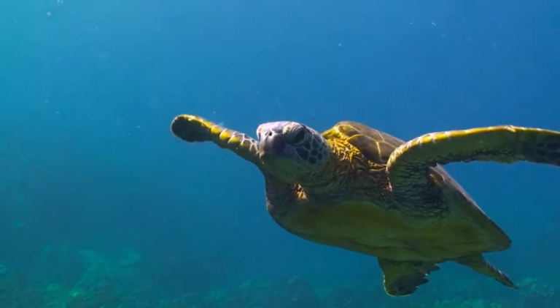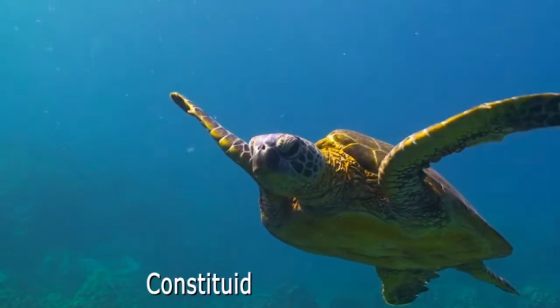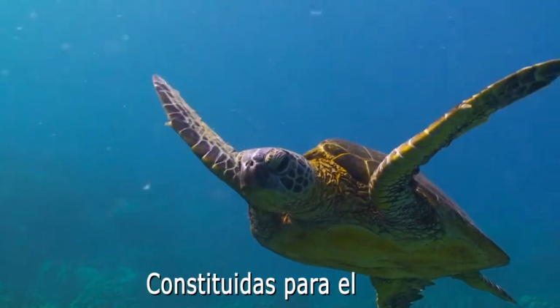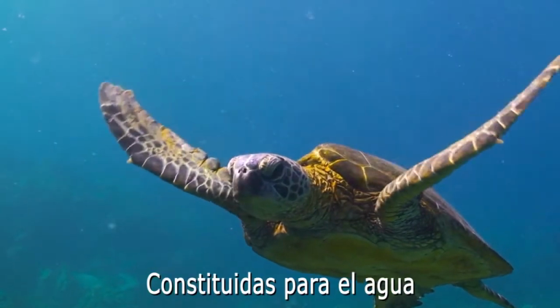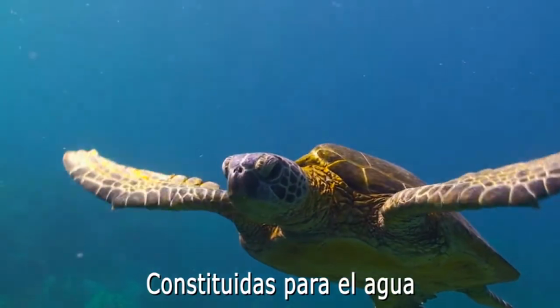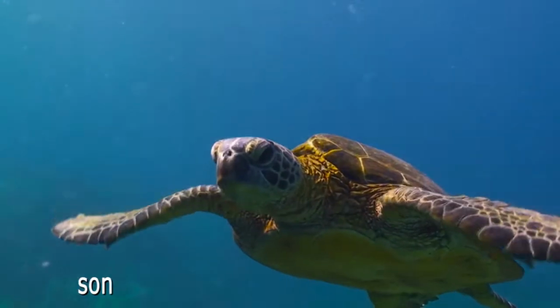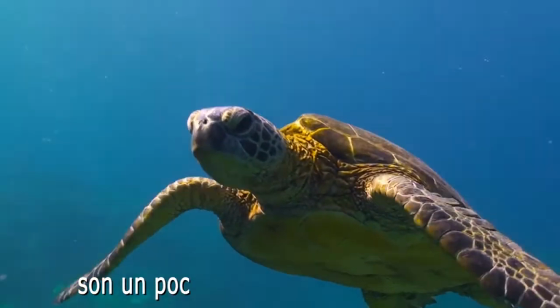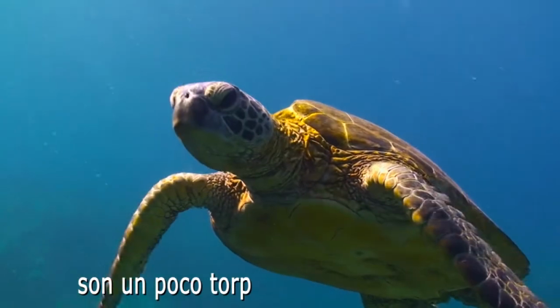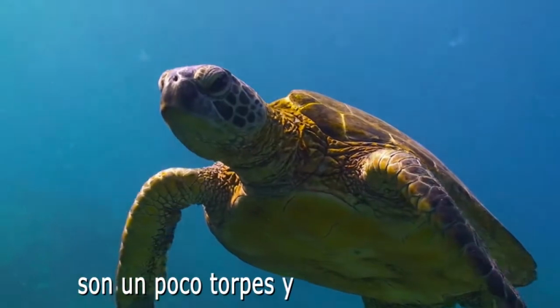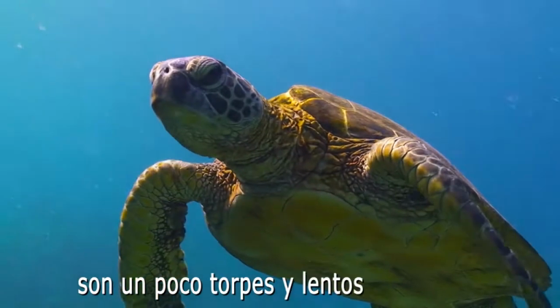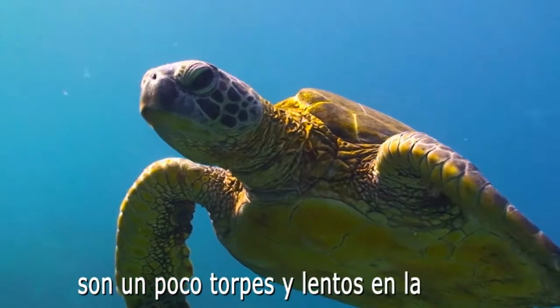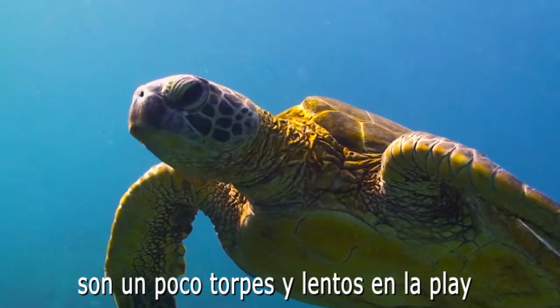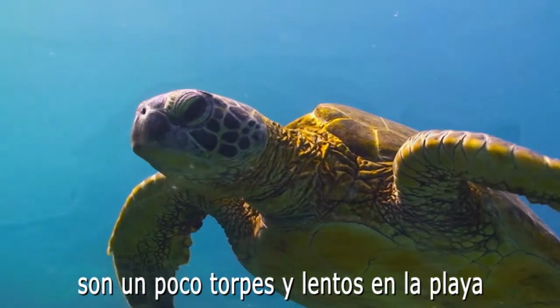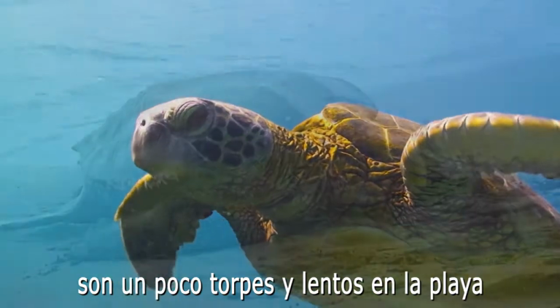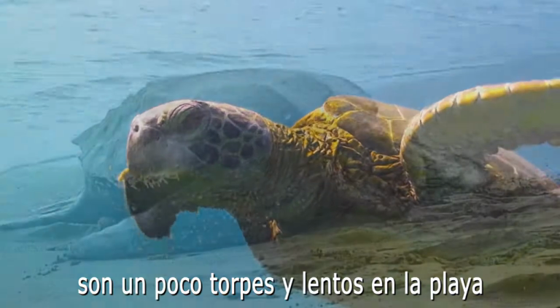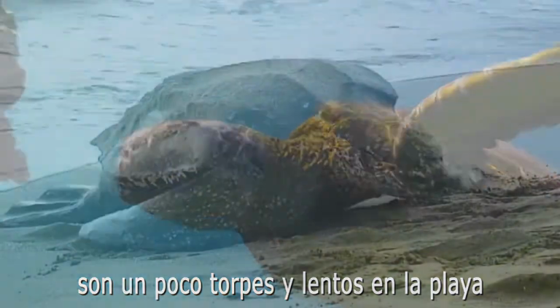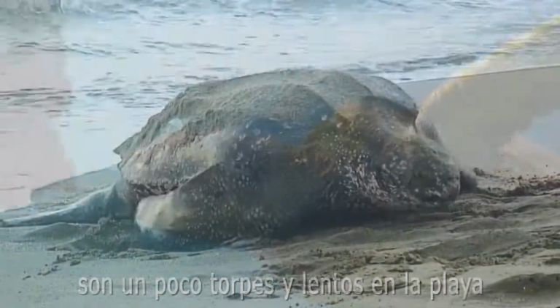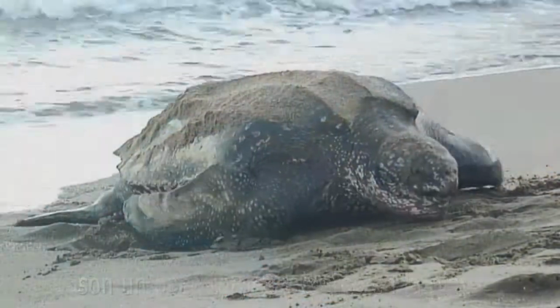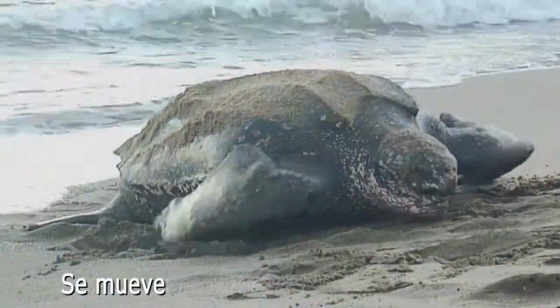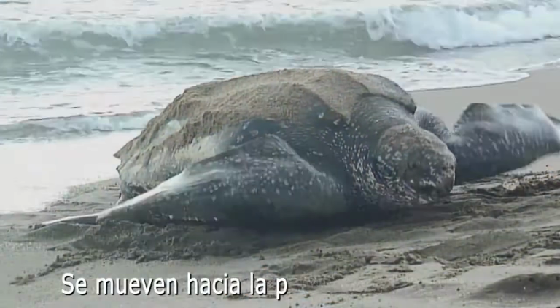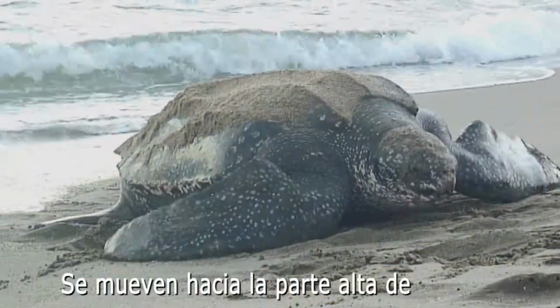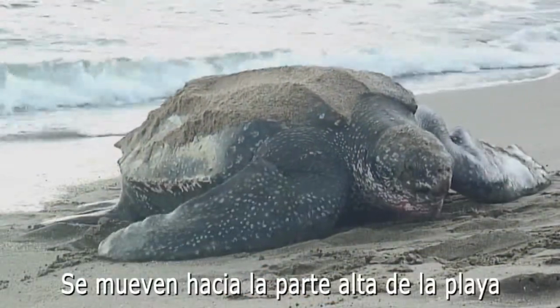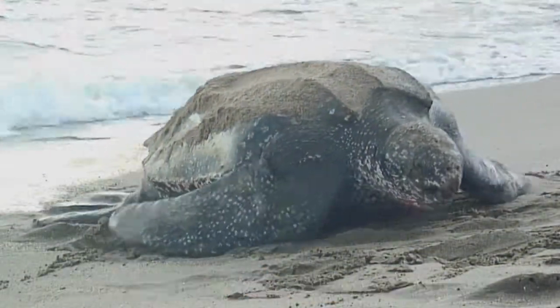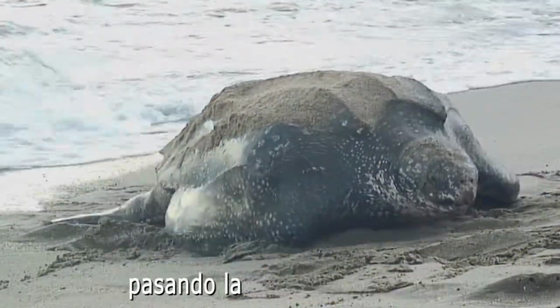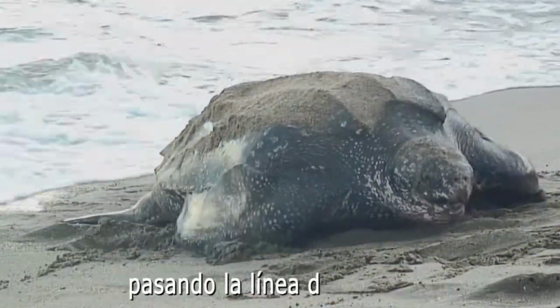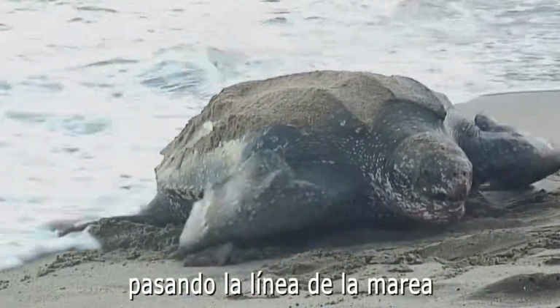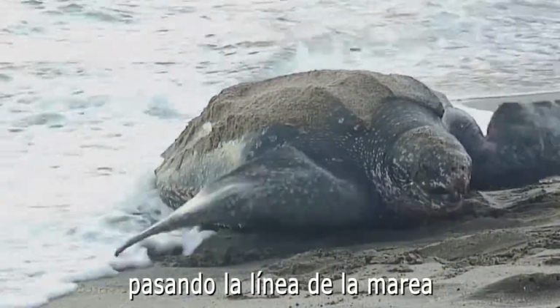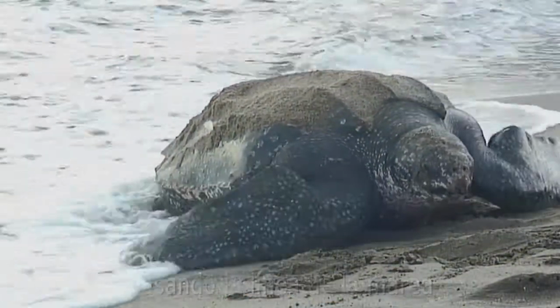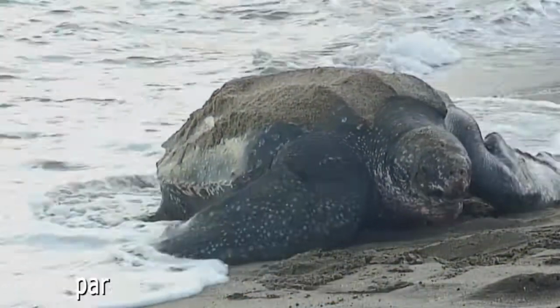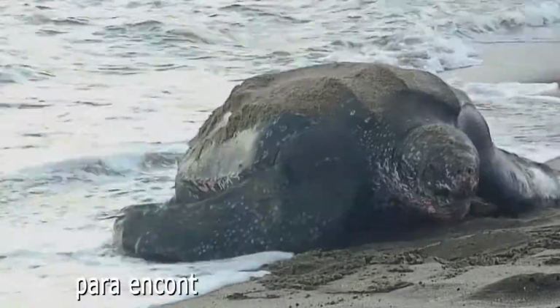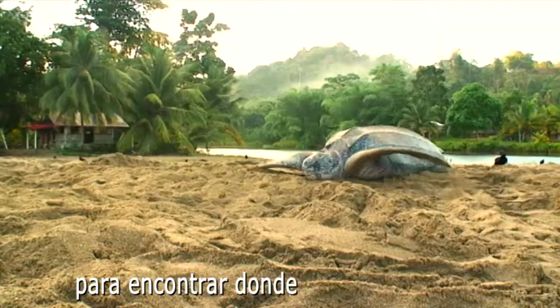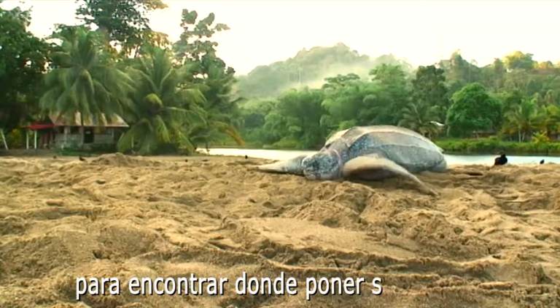Built for water, these graceful animals are awkward and slow on the beach. They make their way up the beach, past the high tide line, to find a place to lay their eggs.